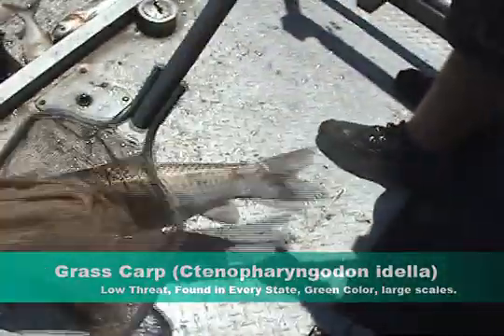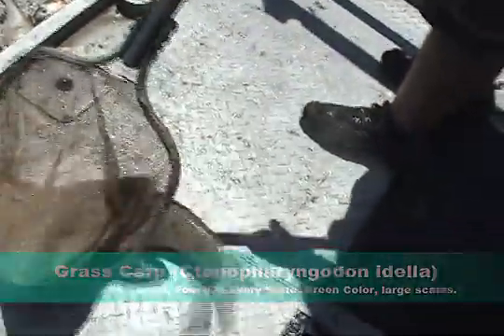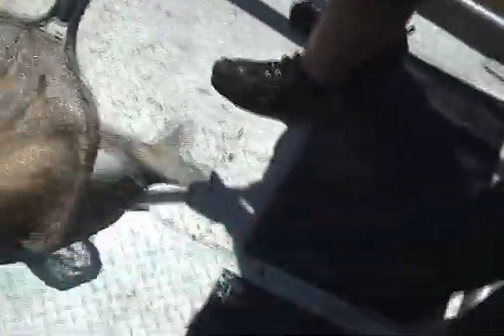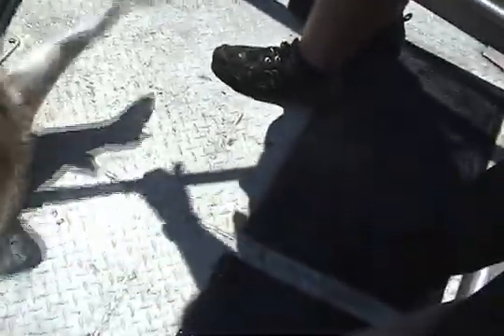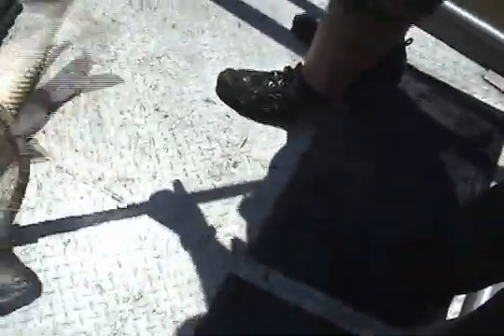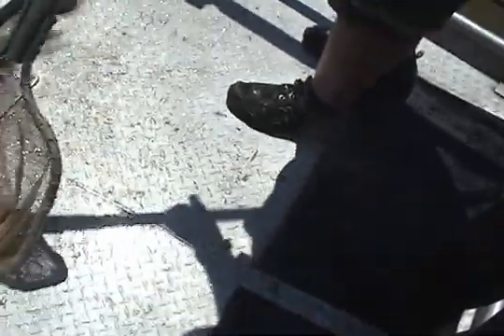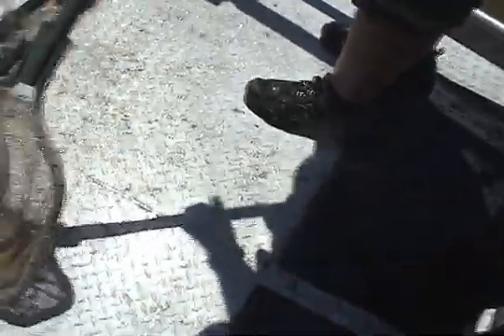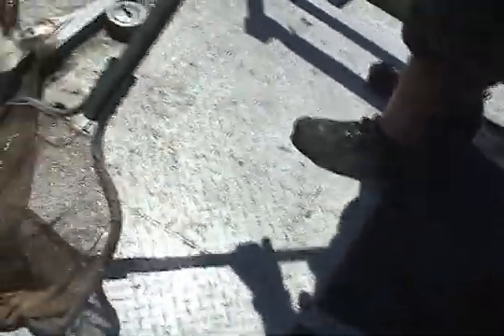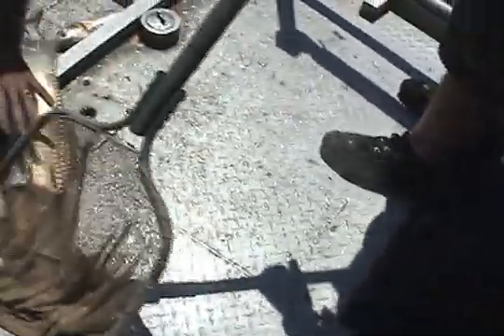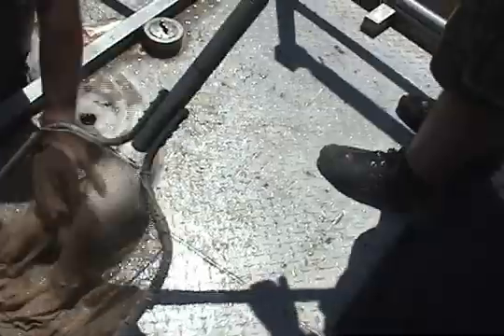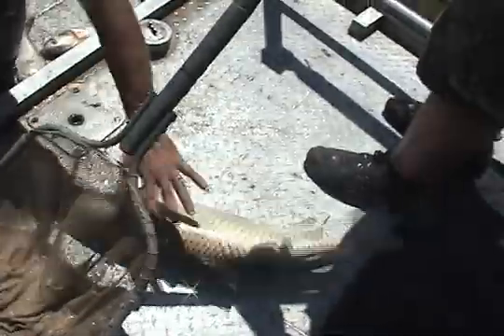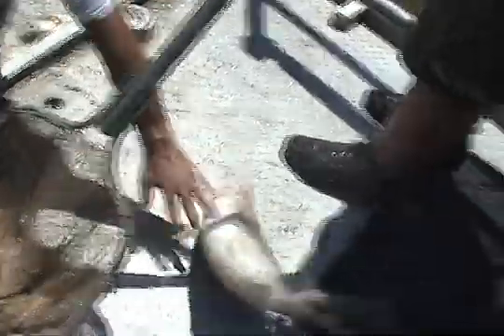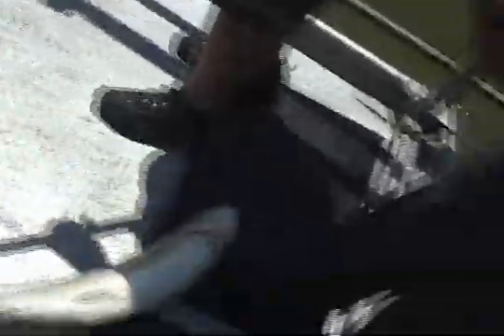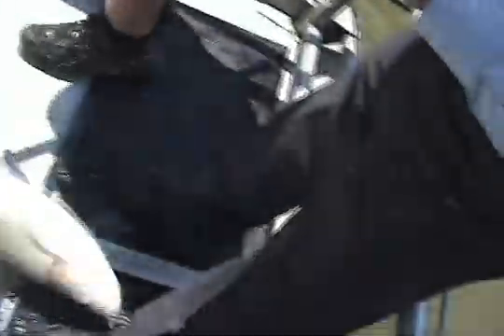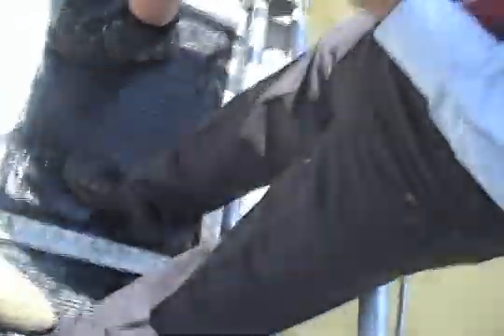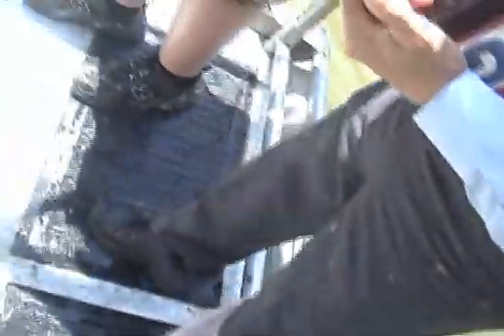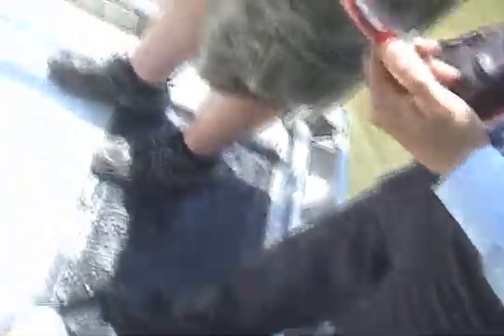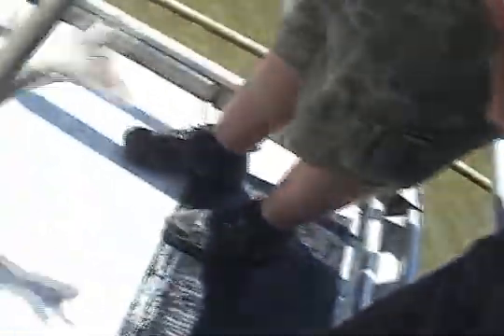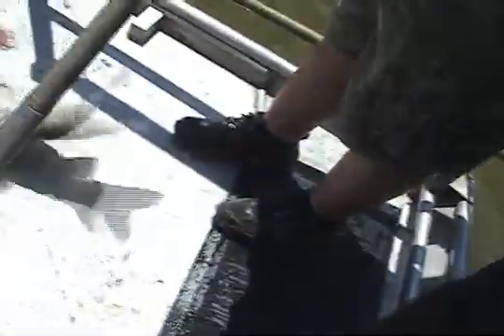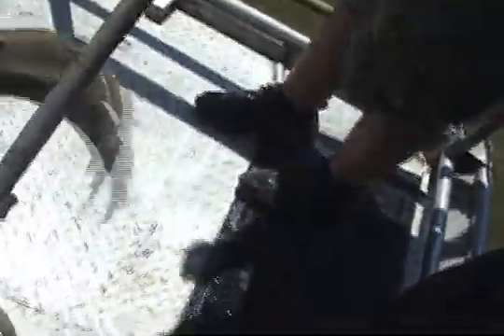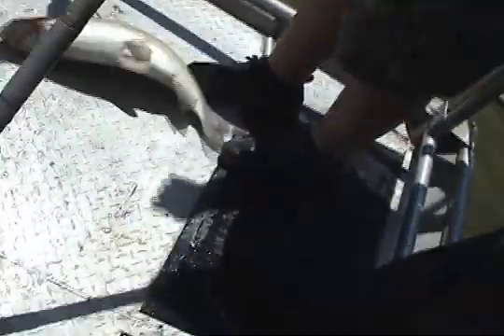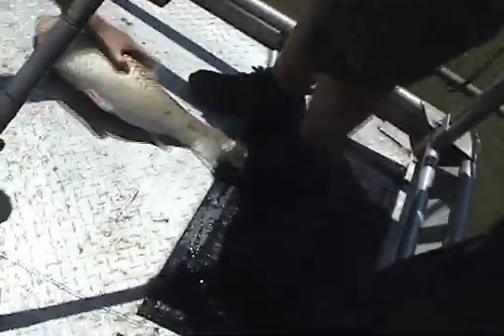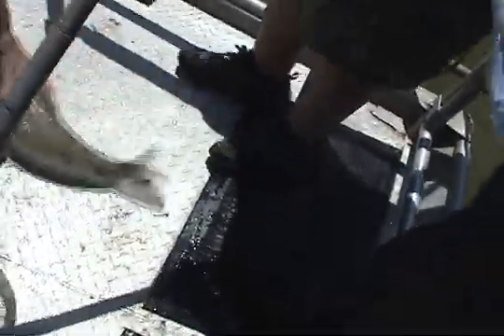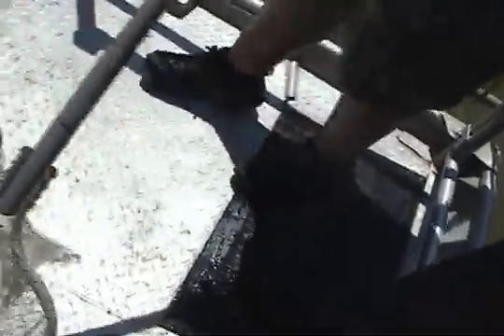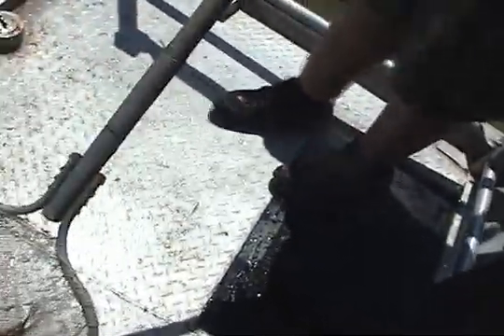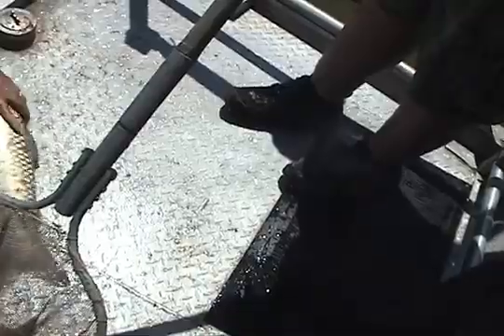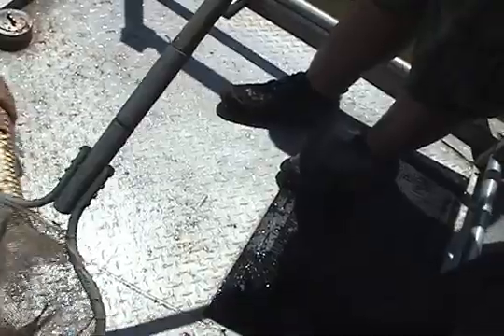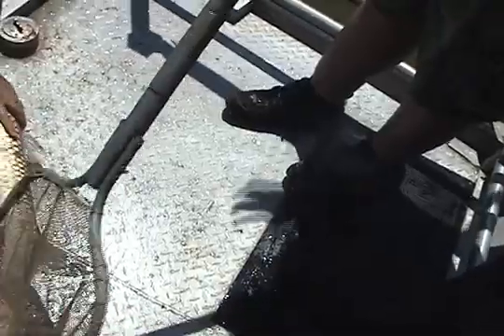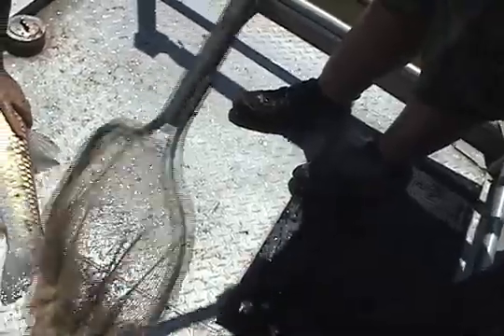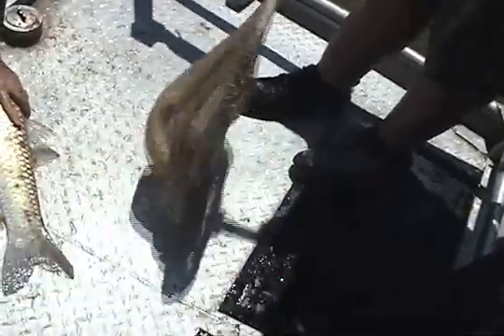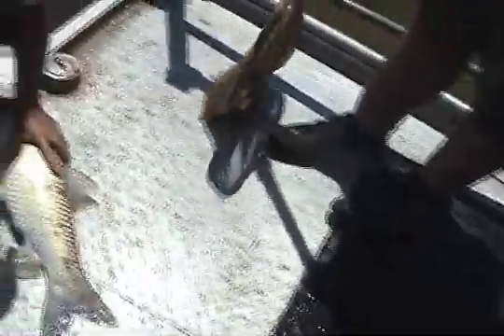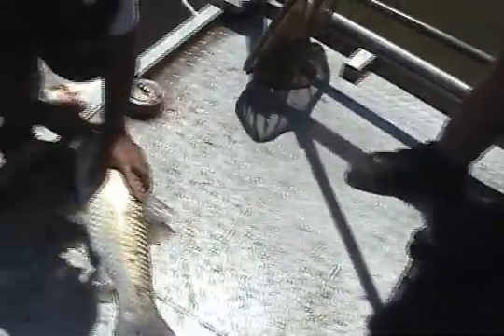Grass carp have been in the U.S. since 1963 and were brought to the U.S. to be stocked in ponds and lakes to control aquatic weeds. However, they are banned in 12 states, including Michigan.